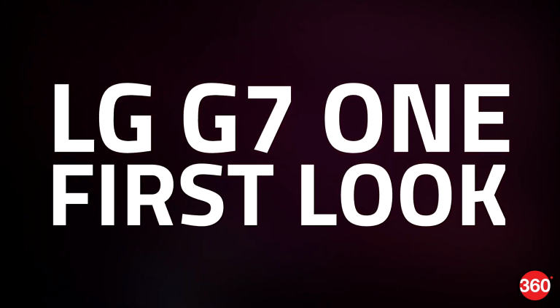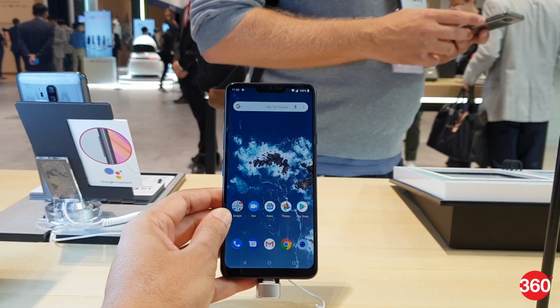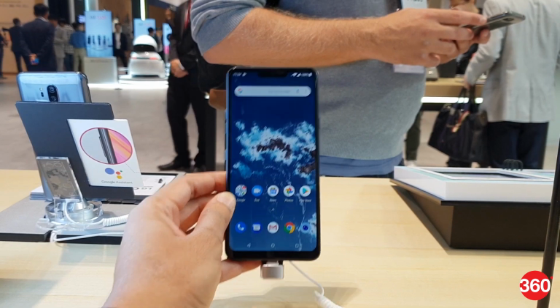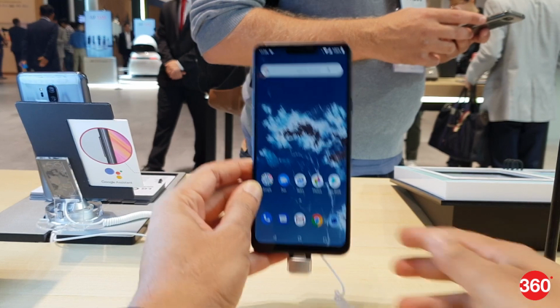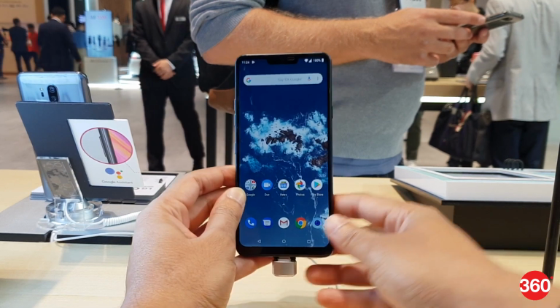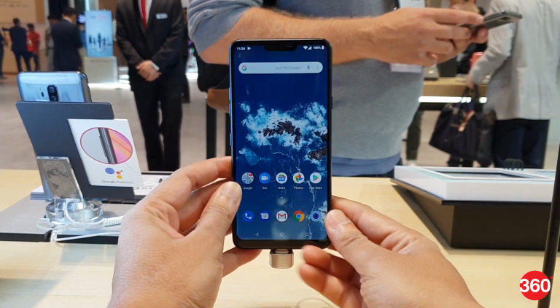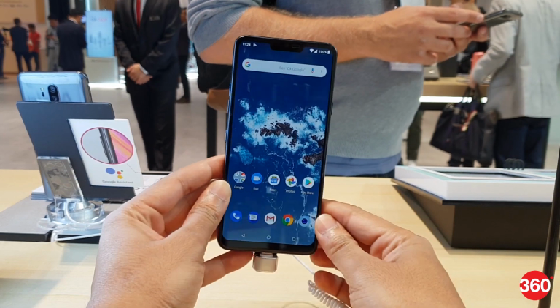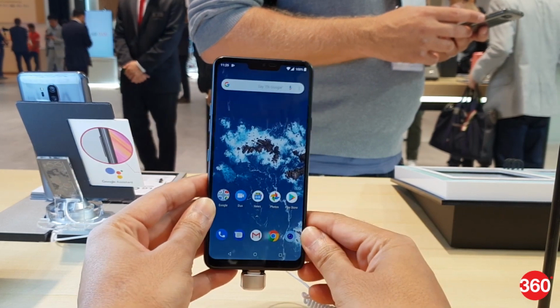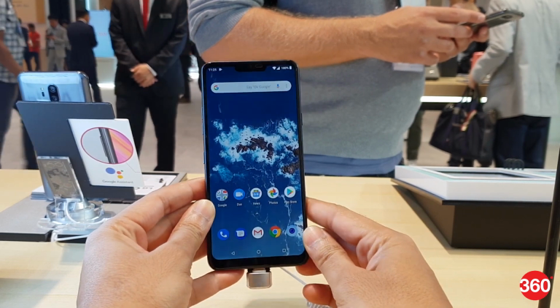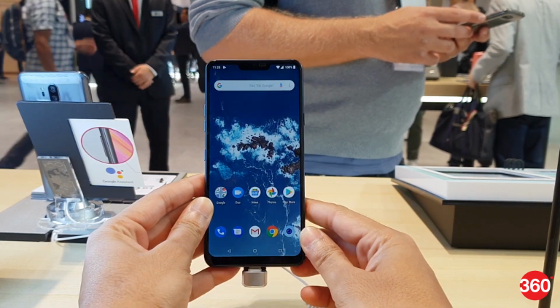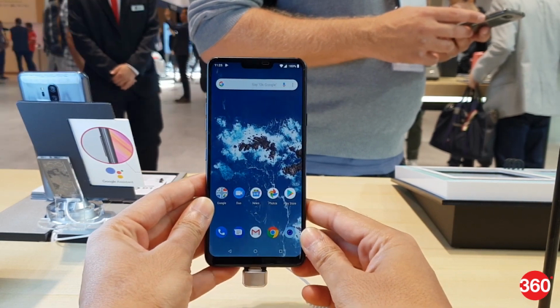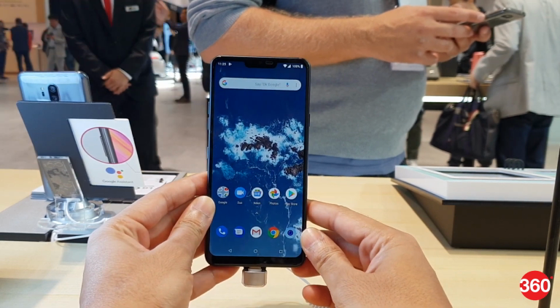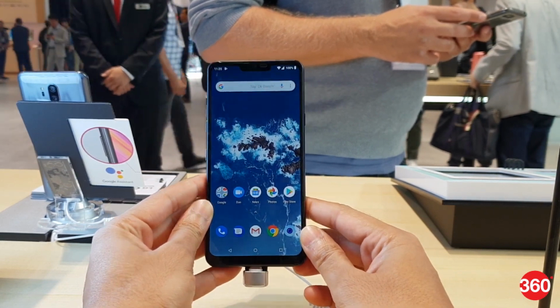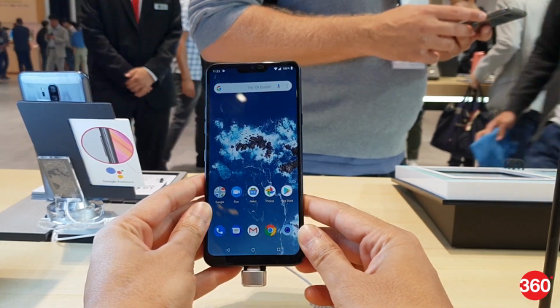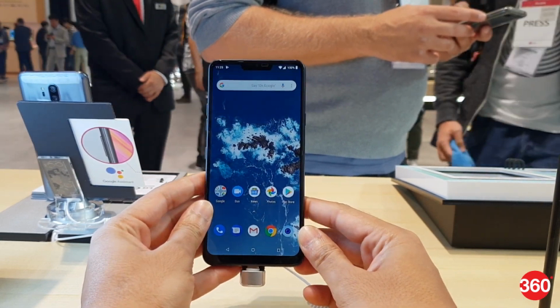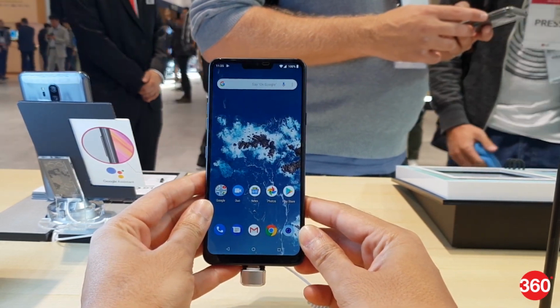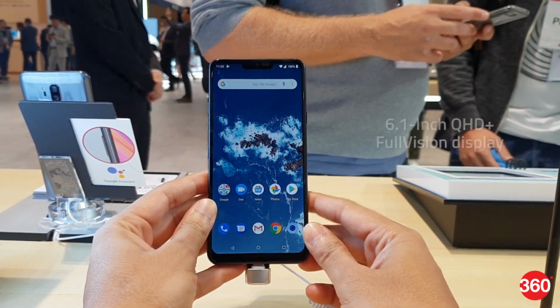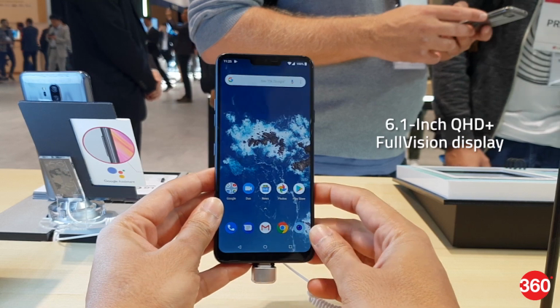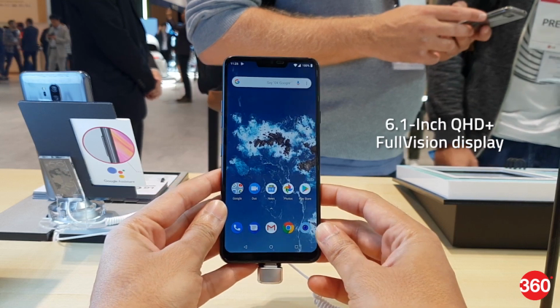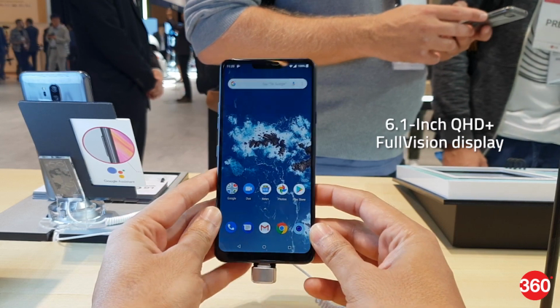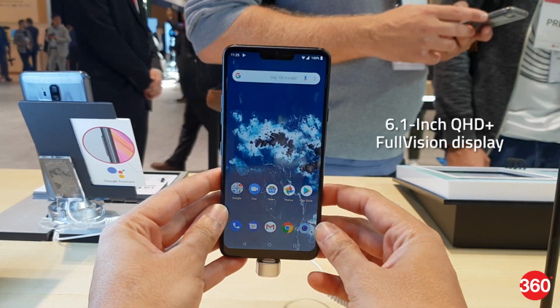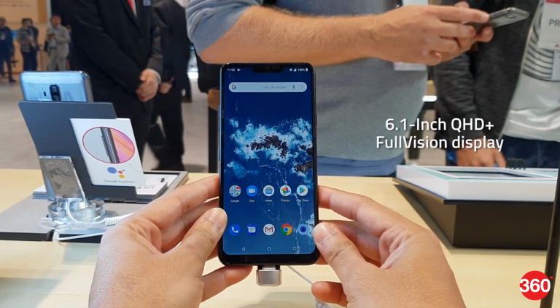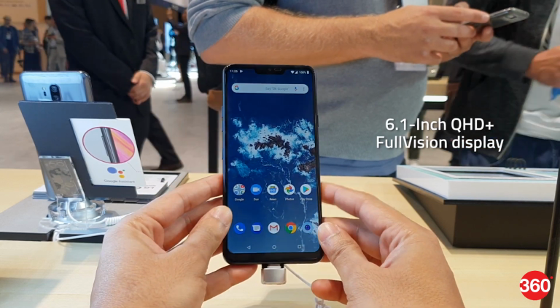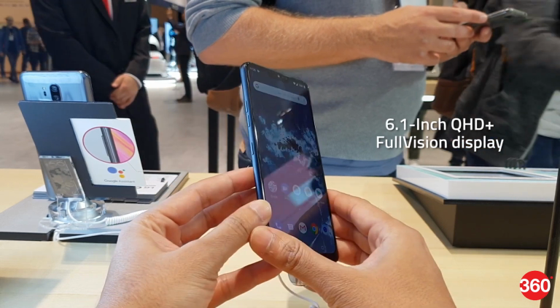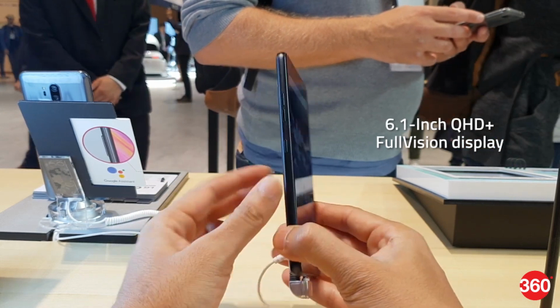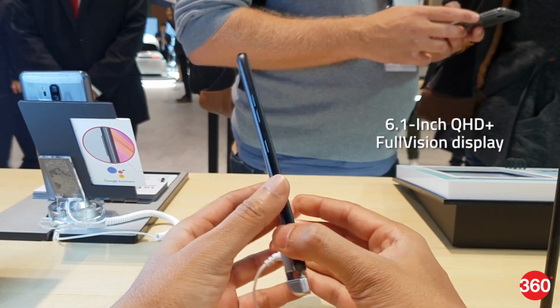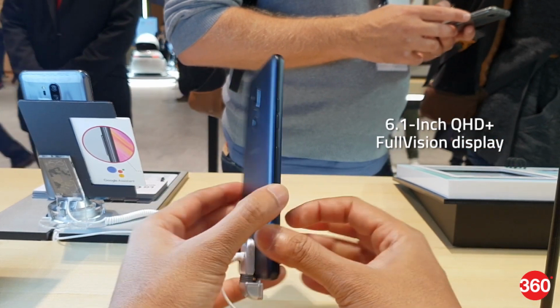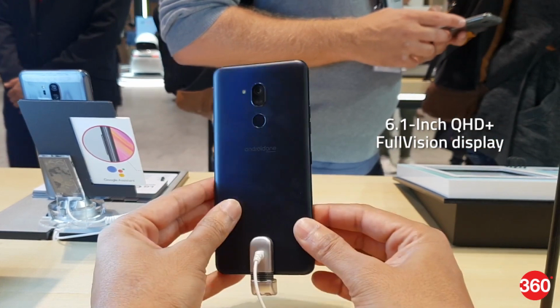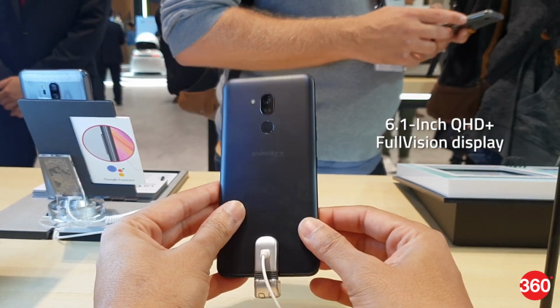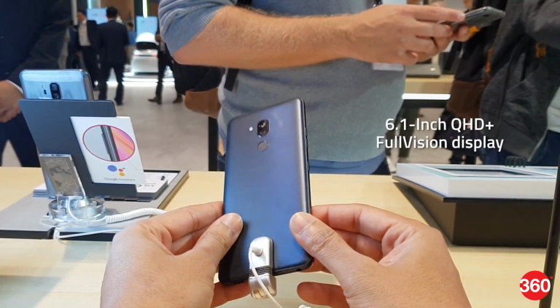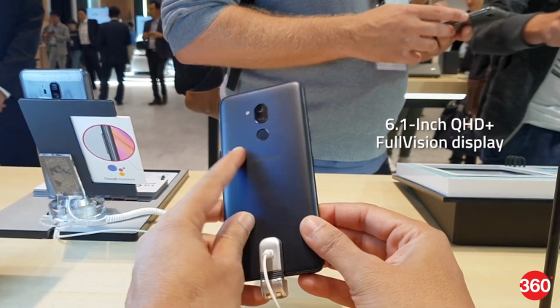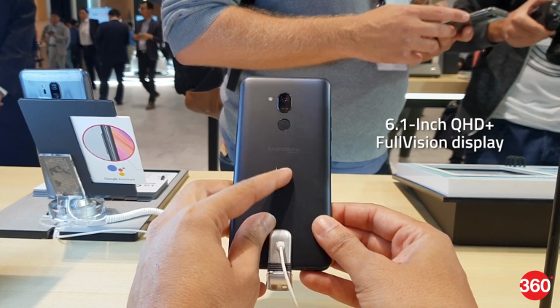LG announced a new Android One smartphone ahead of IFA 2018. Dubbed the LG G7 One, it sports a 6.1-inch Quad HD+ 19.5:9 FullVision display.